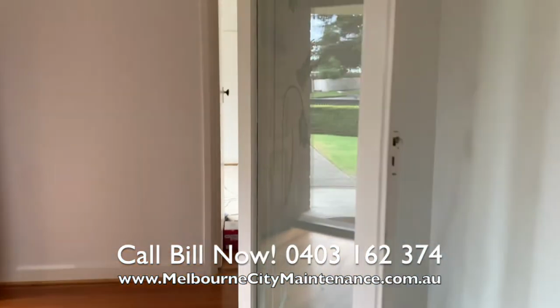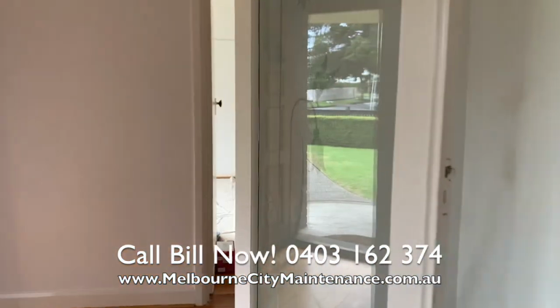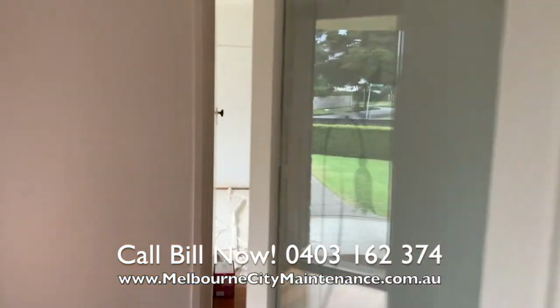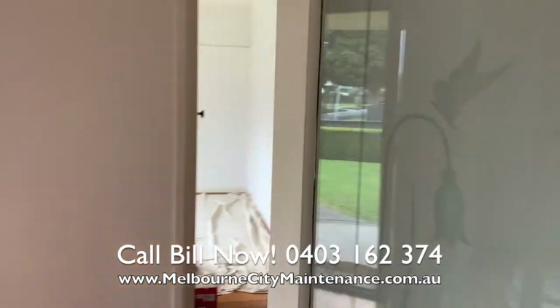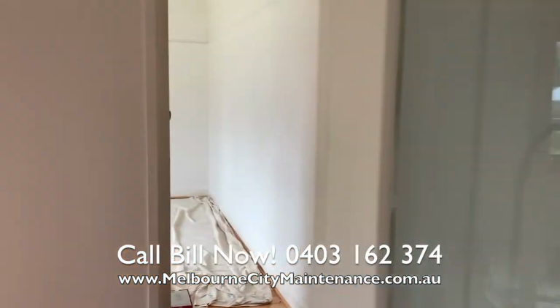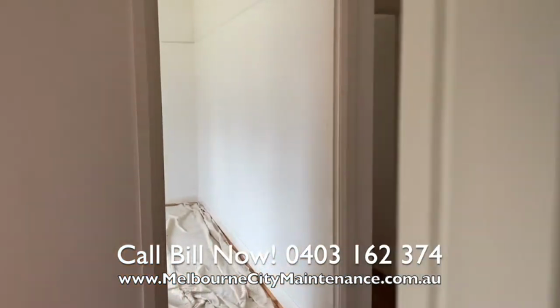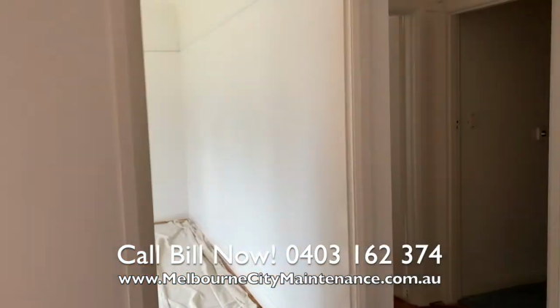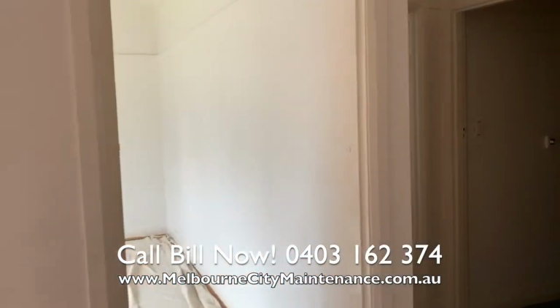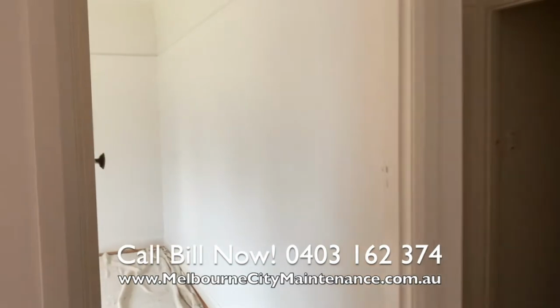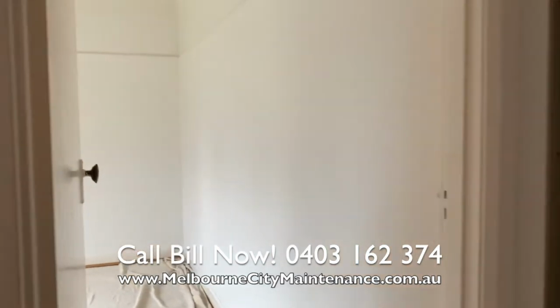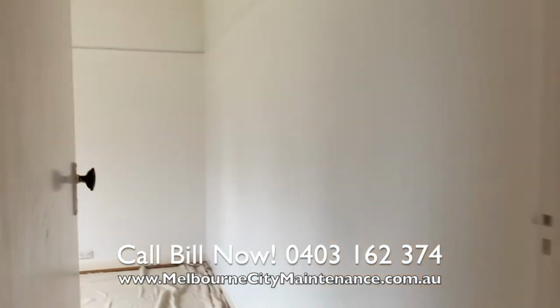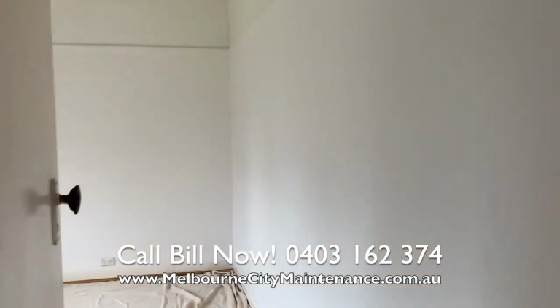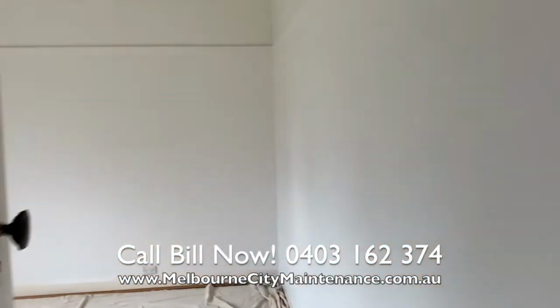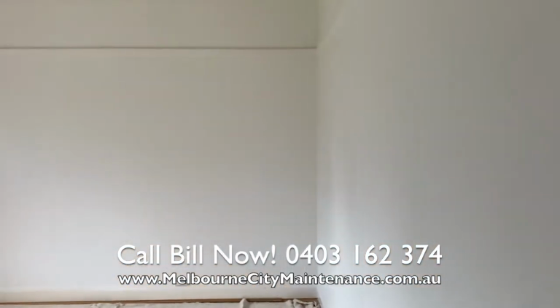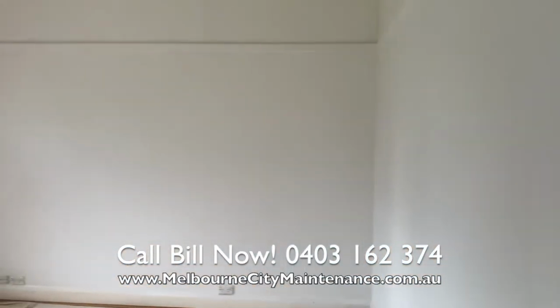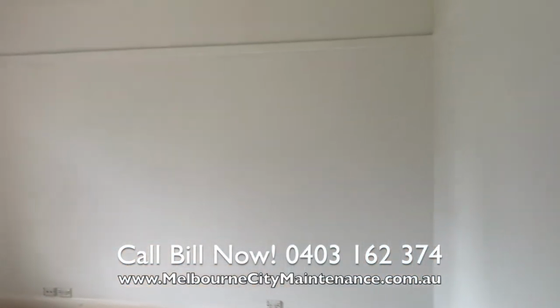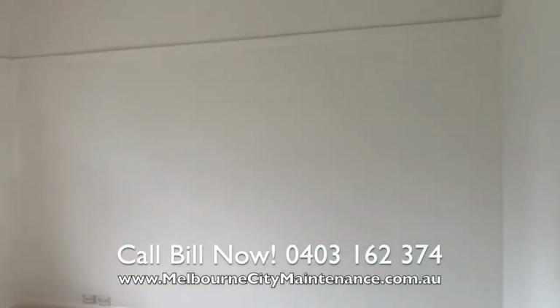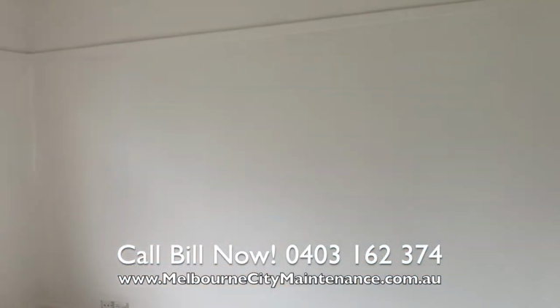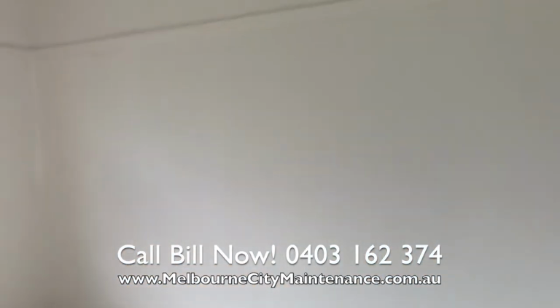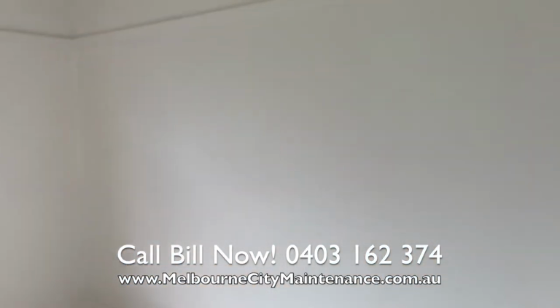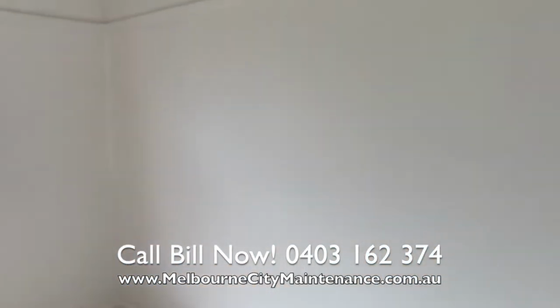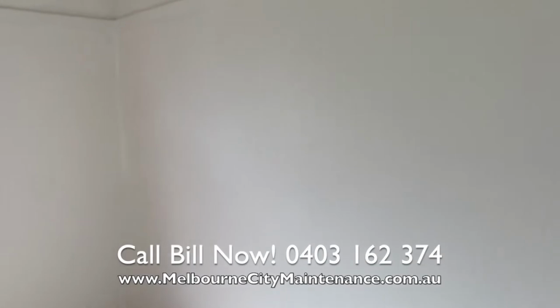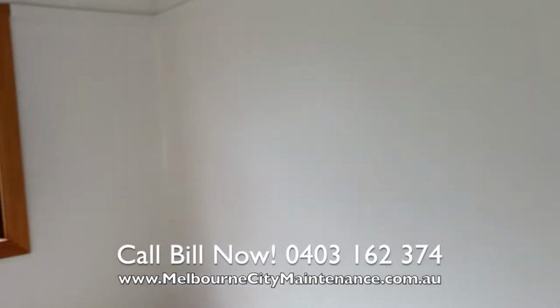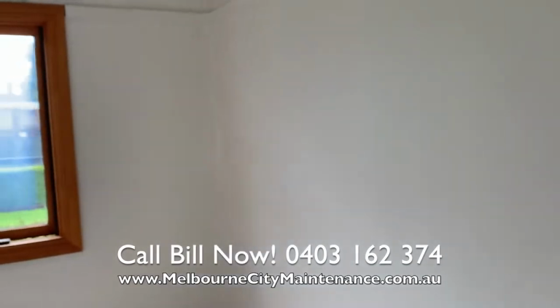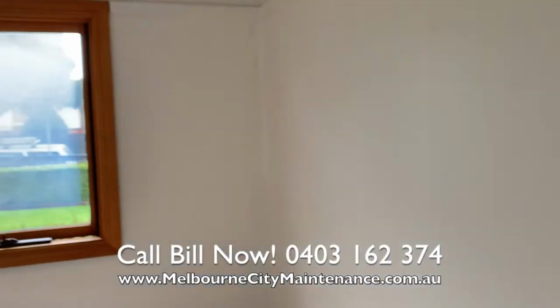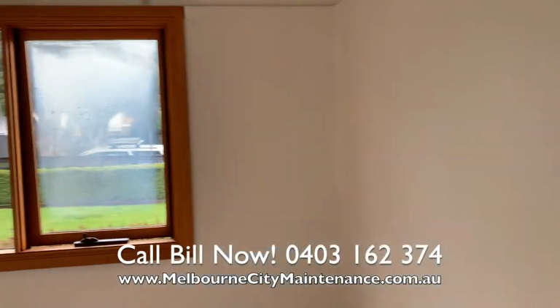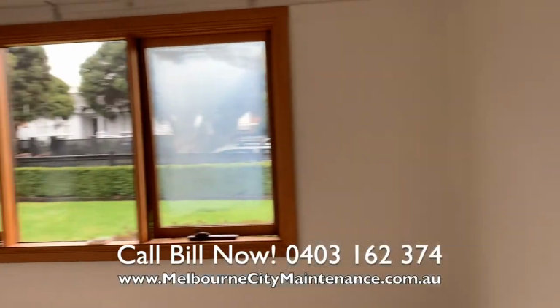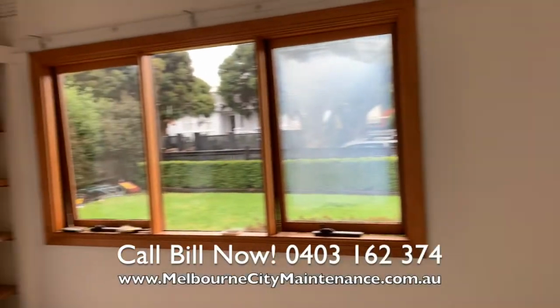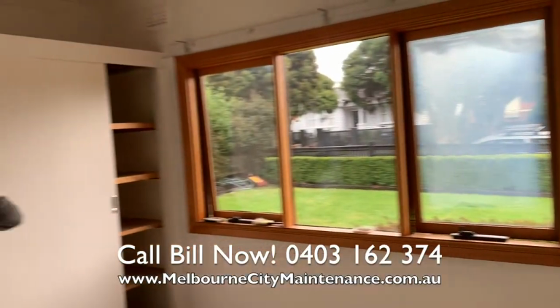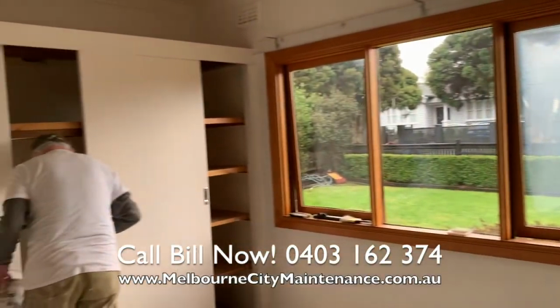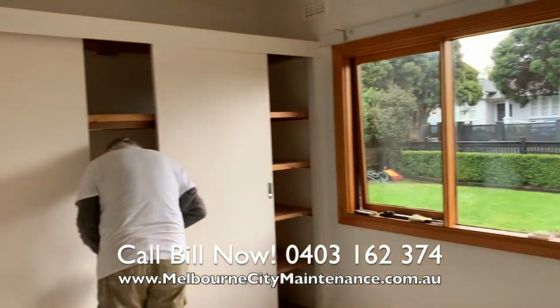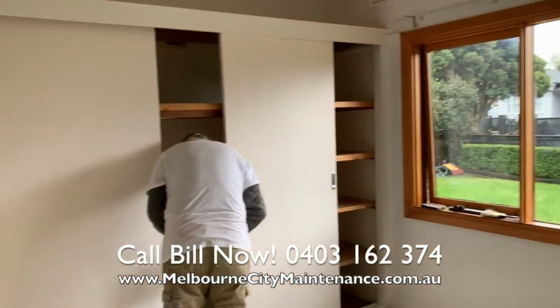We sanded all the enamel and all the doors, and we went about putting two coats of ceiling paint on all the ceilings throughout the home. On all the walls we put two coats of a premium interior lotion.